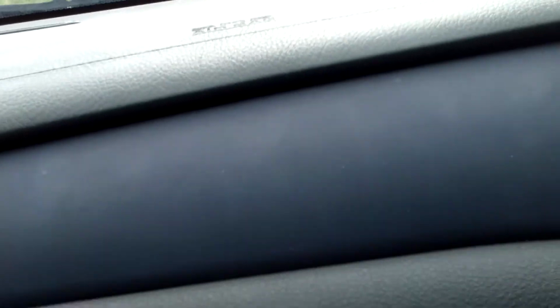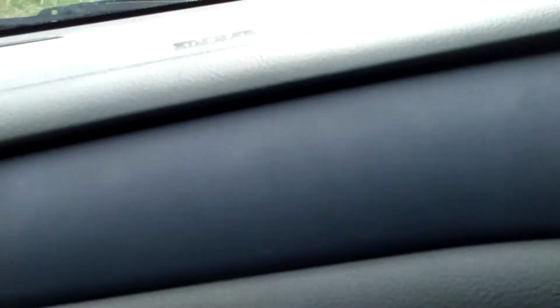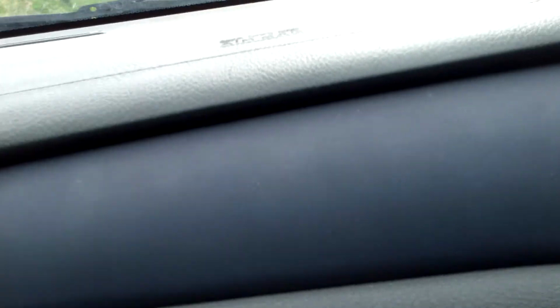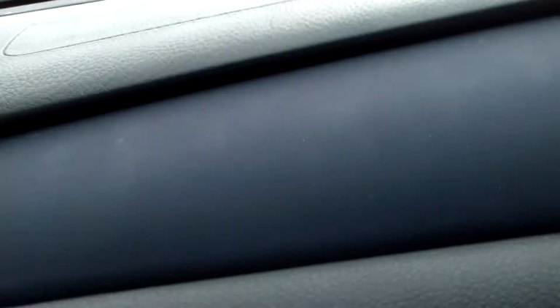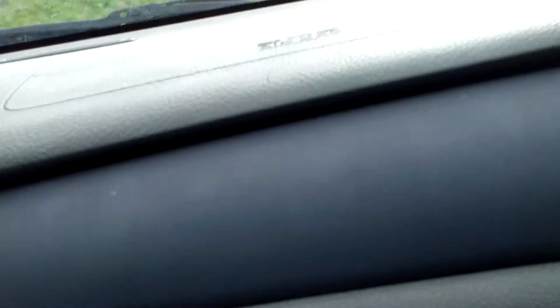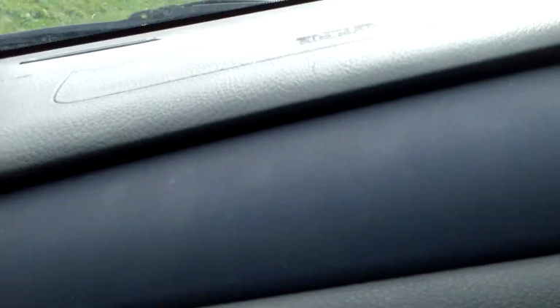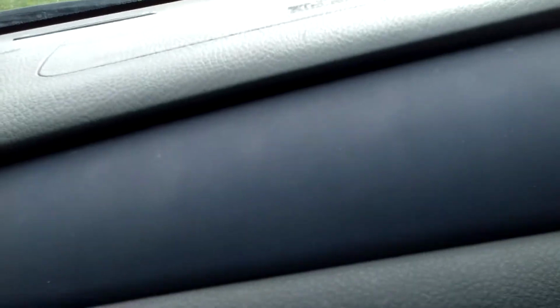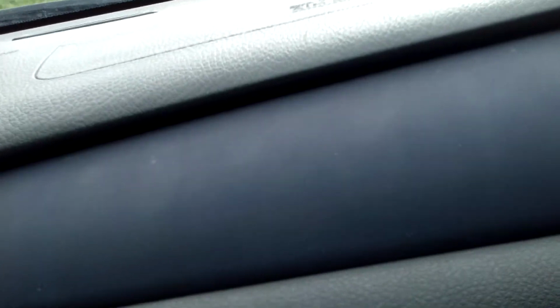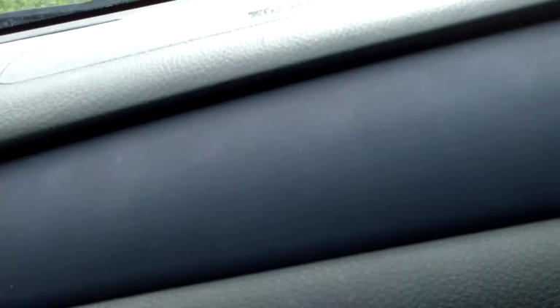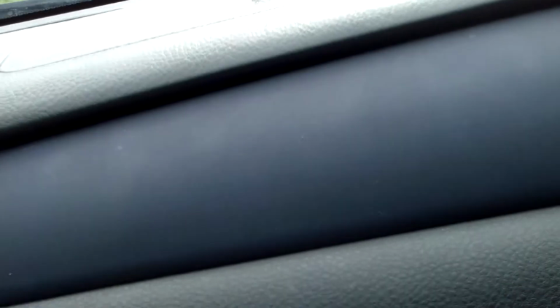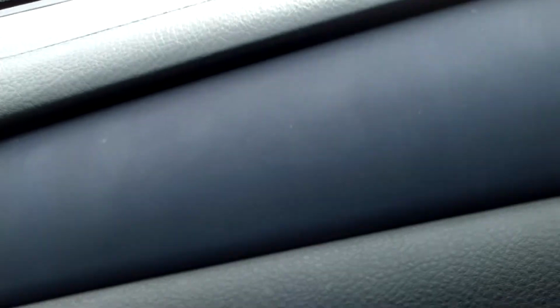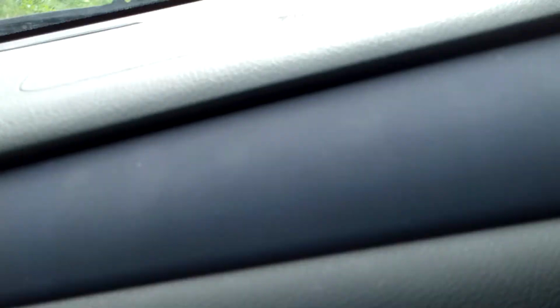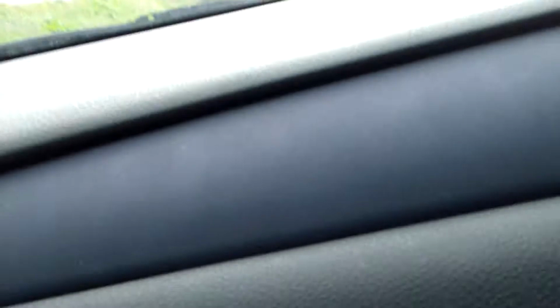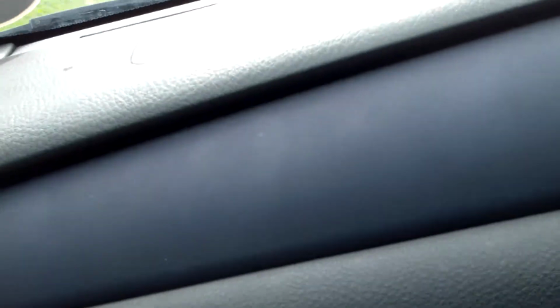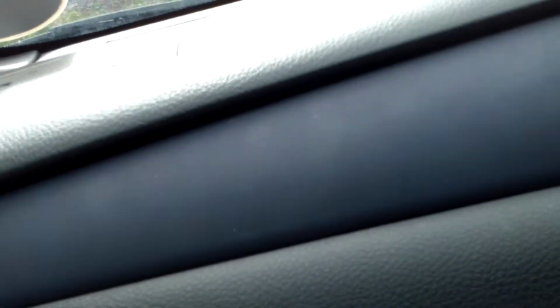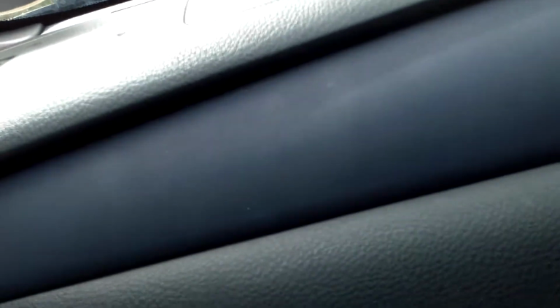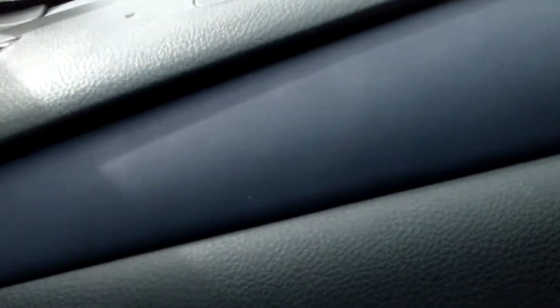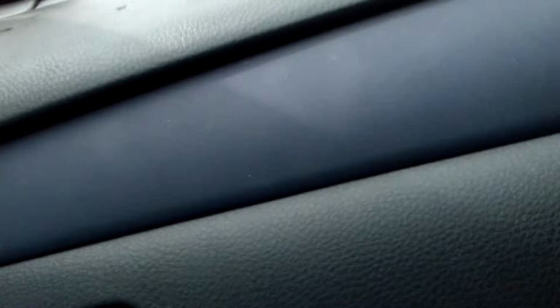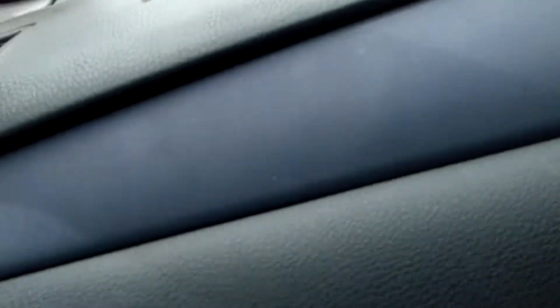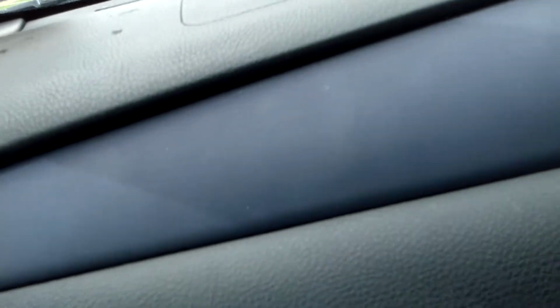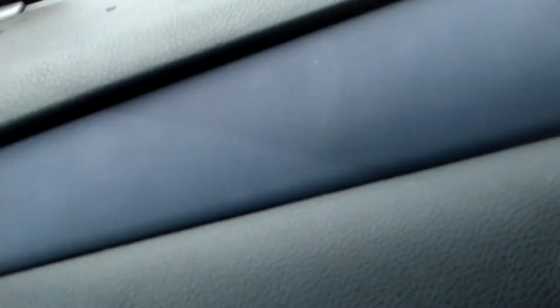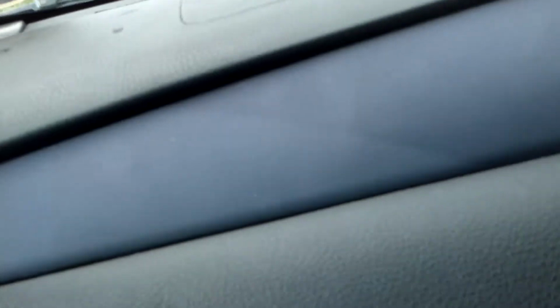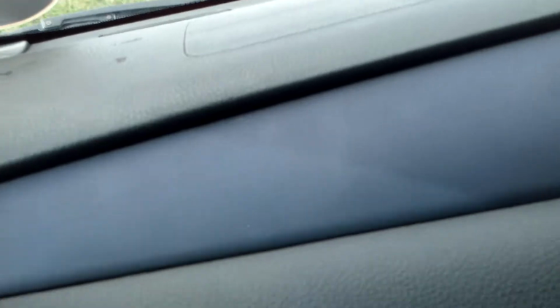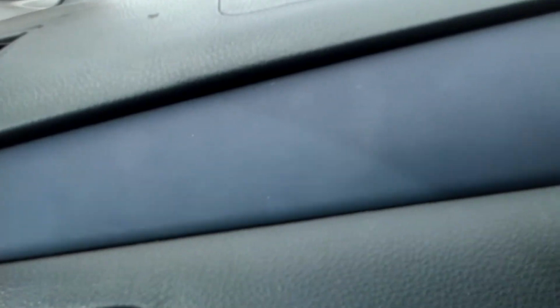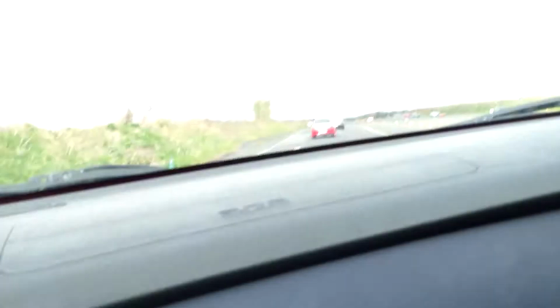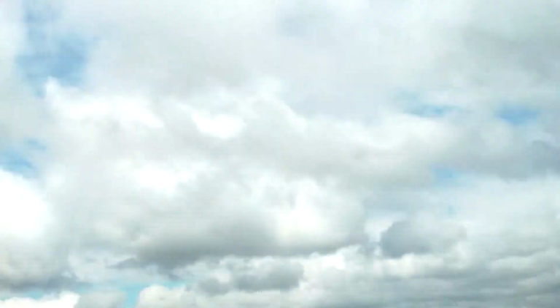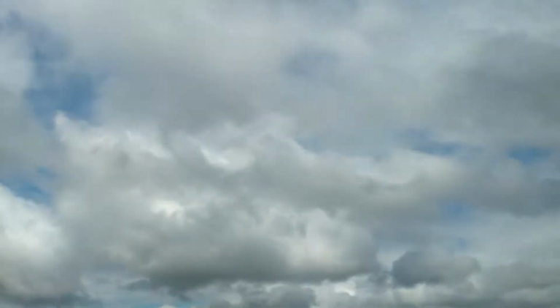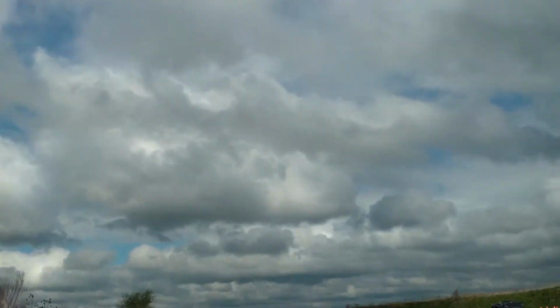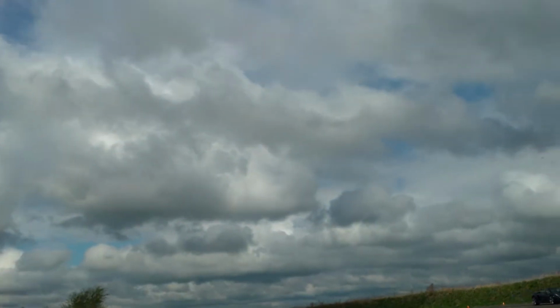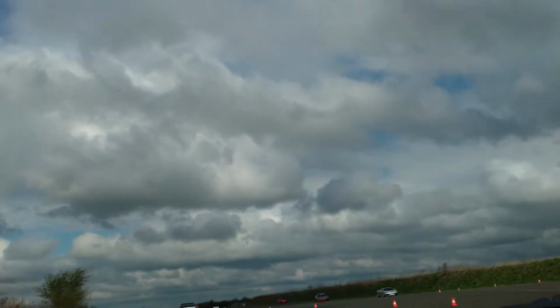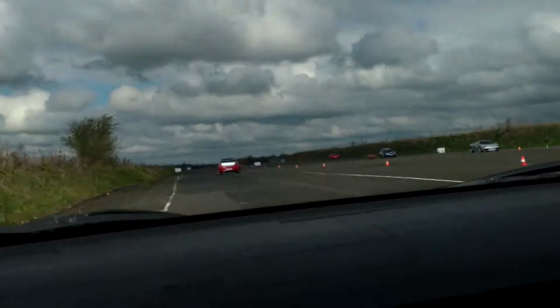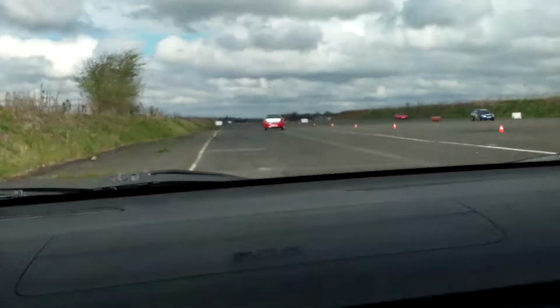If you brake, can go down to 3rd. The turning-in cone there — at that stage you should have finished all the braking across to the apex there. Use the whole track out, hit the exit cone on the left hand side there, and then power on as soon as the wheel's straight.